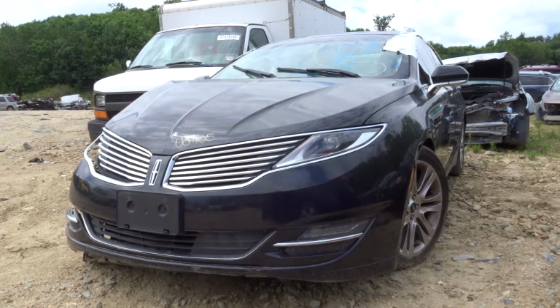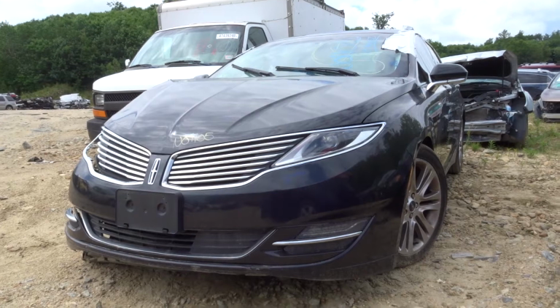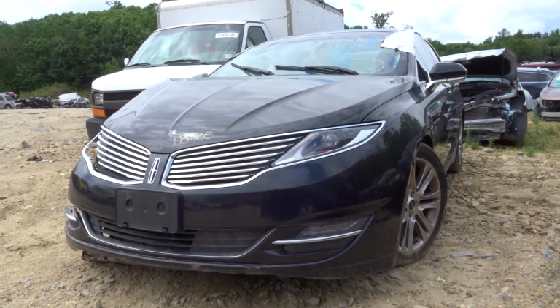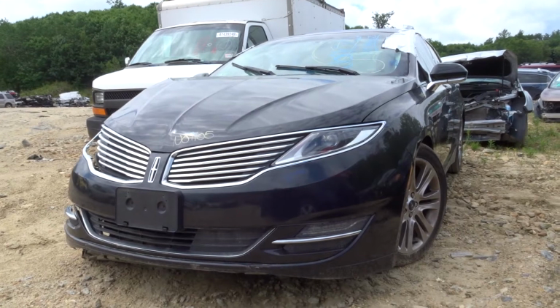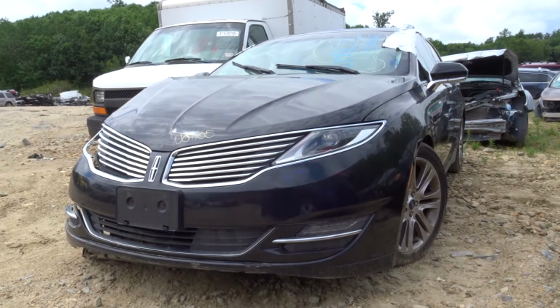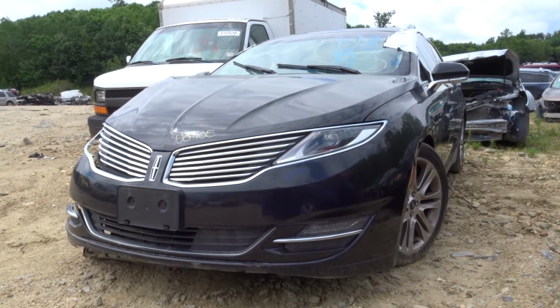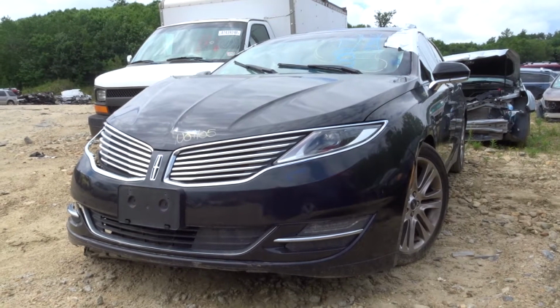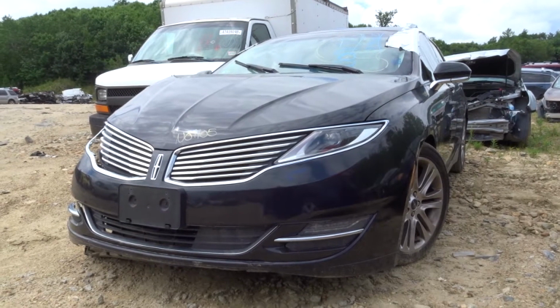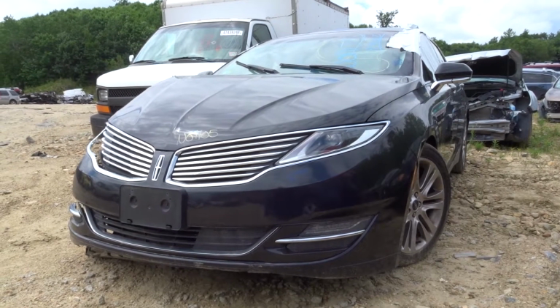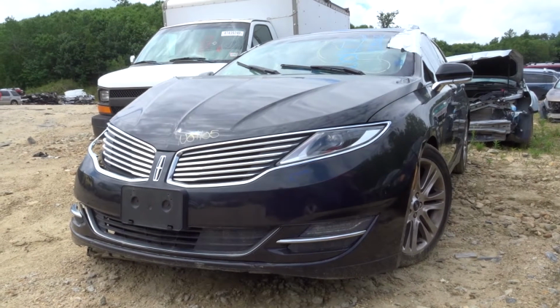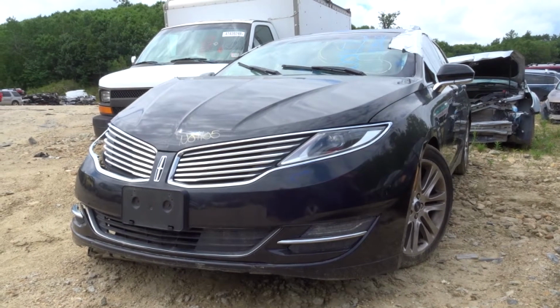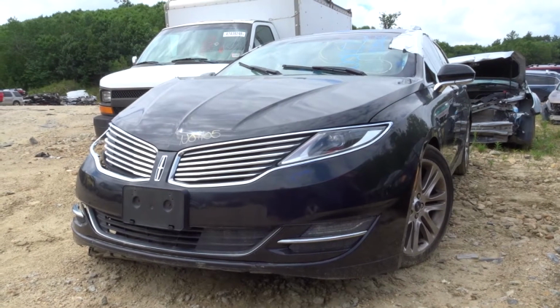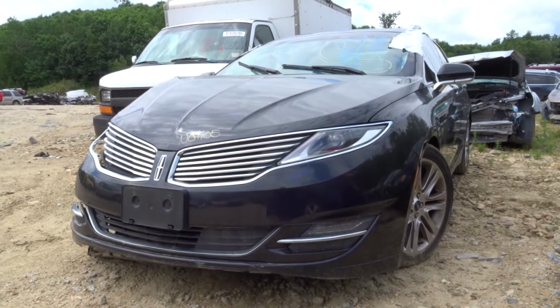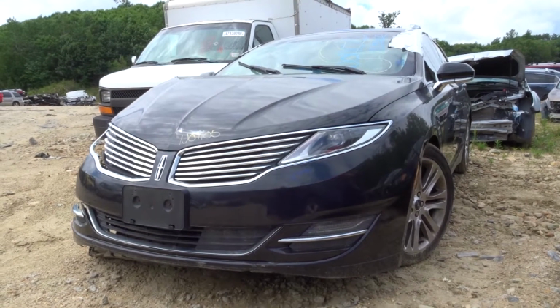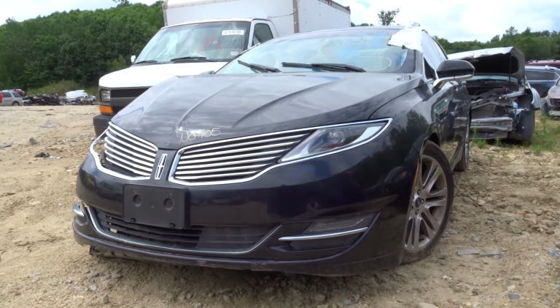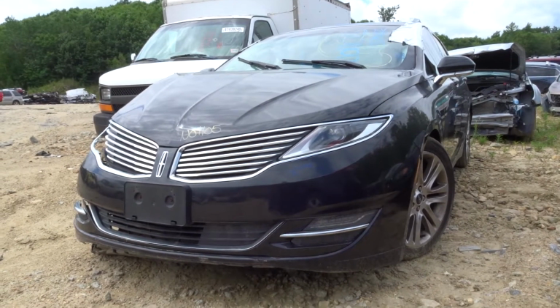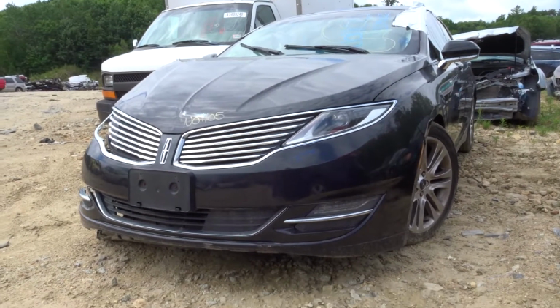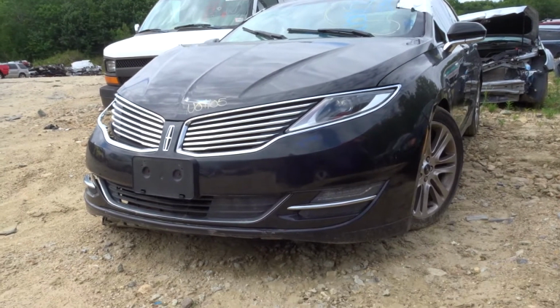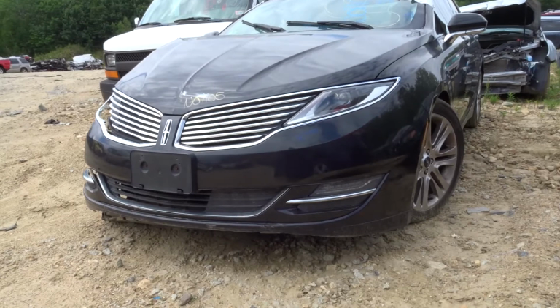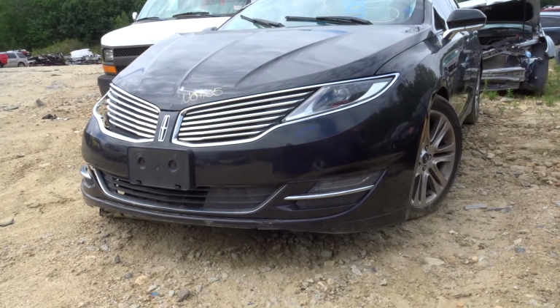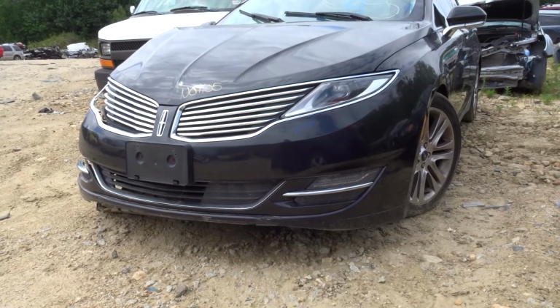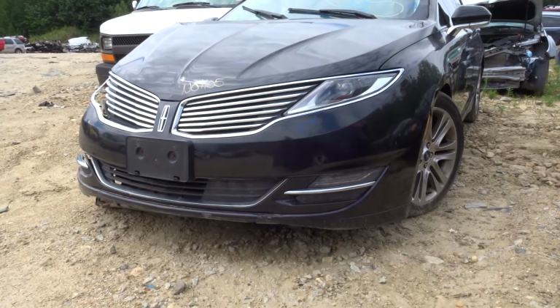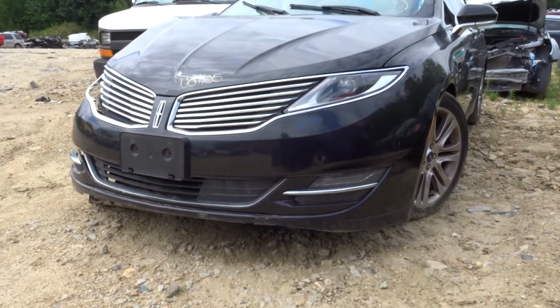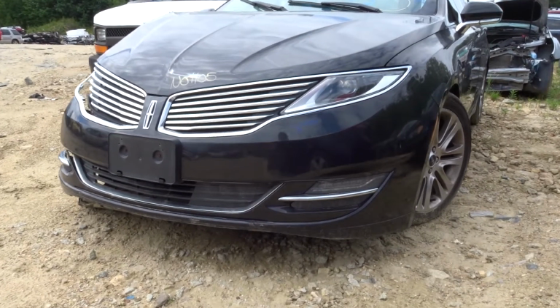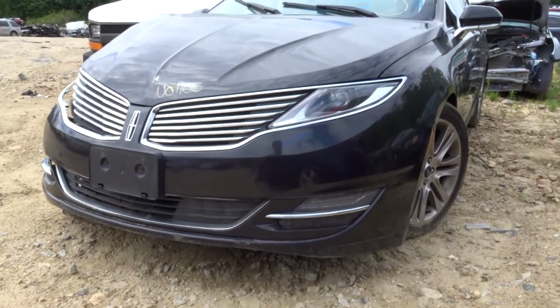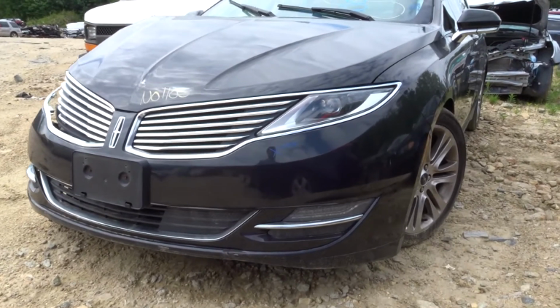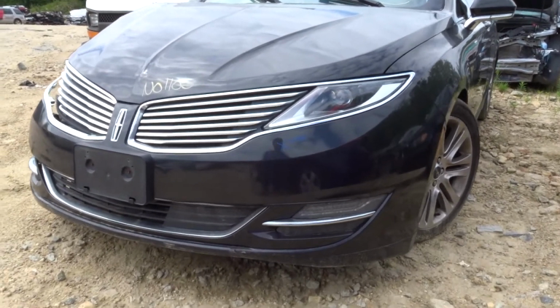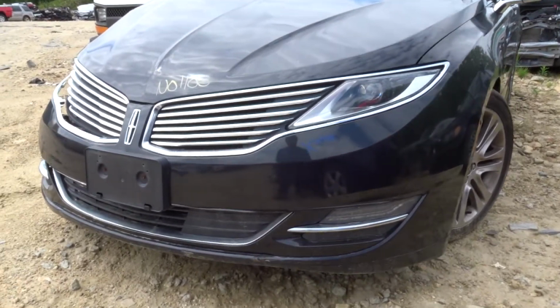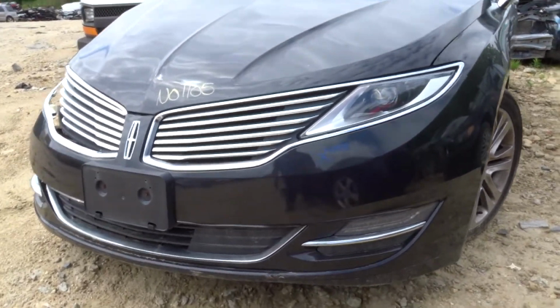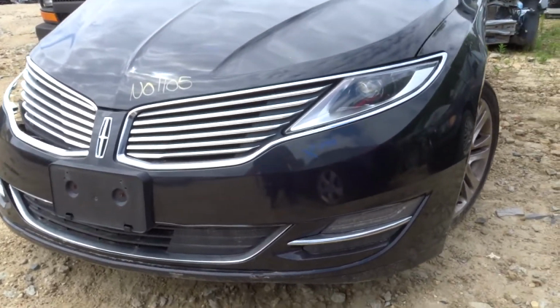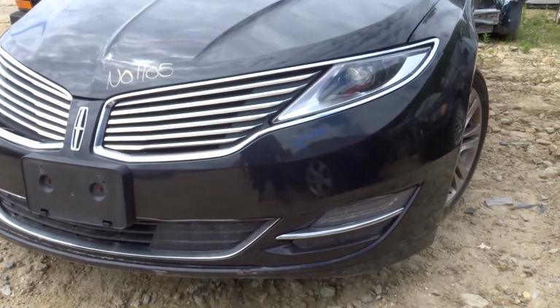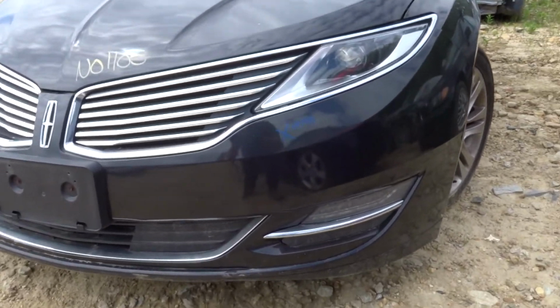This is Brett with Newland Auto & Truck. Today we're parting out a 2013 Lincoln MKZ, stock number N01105, 121k on it.